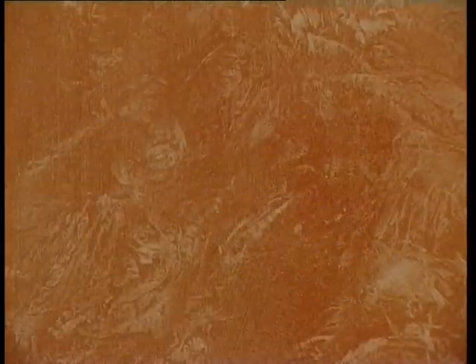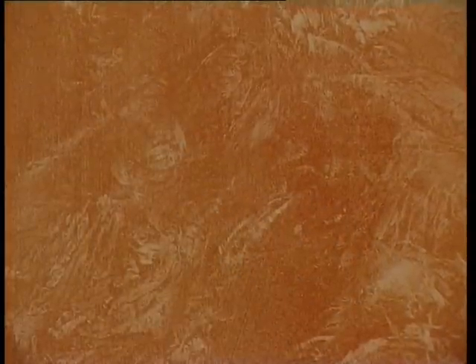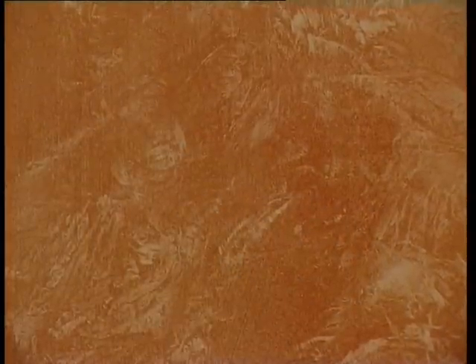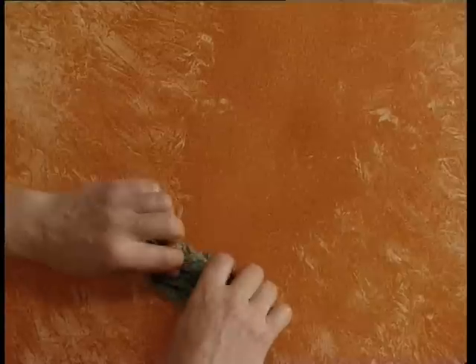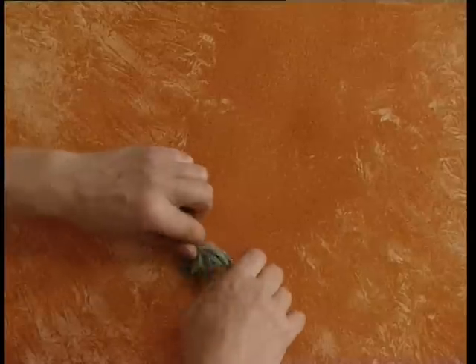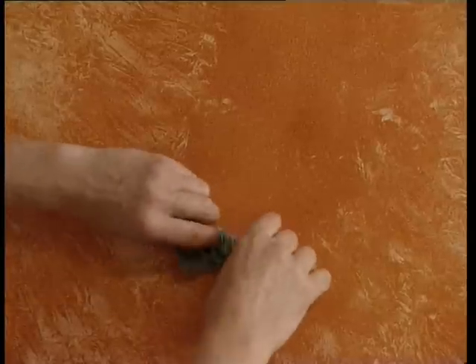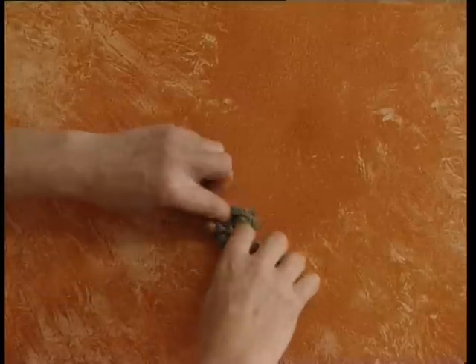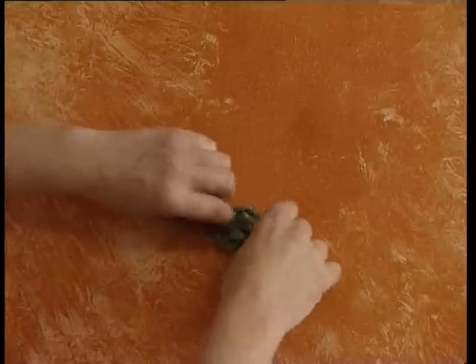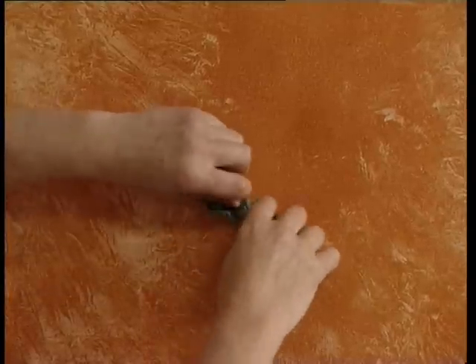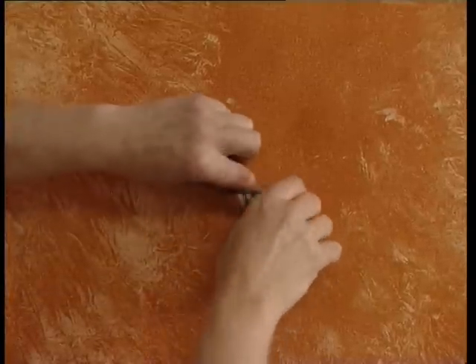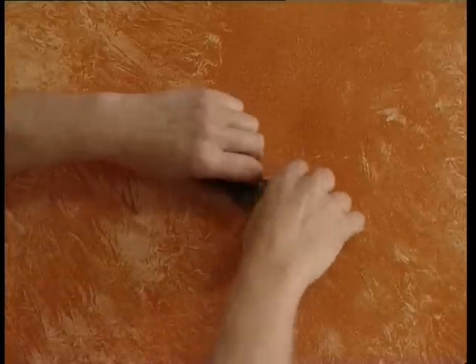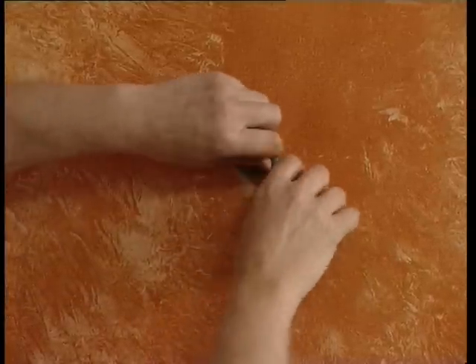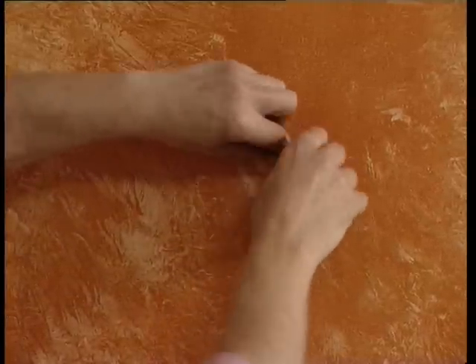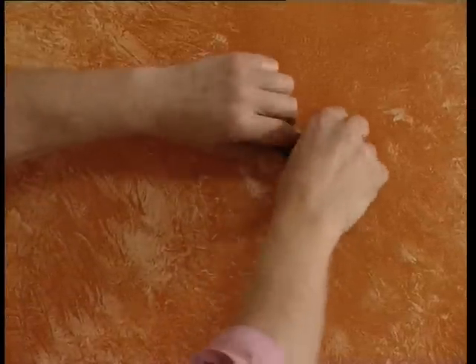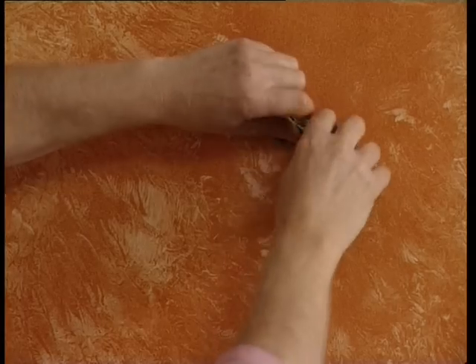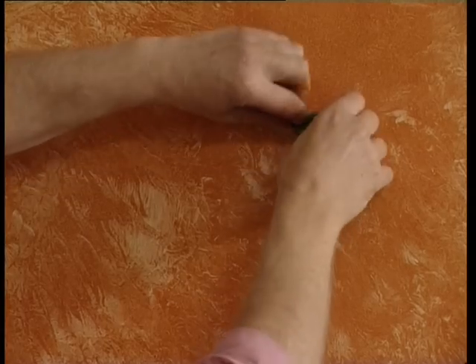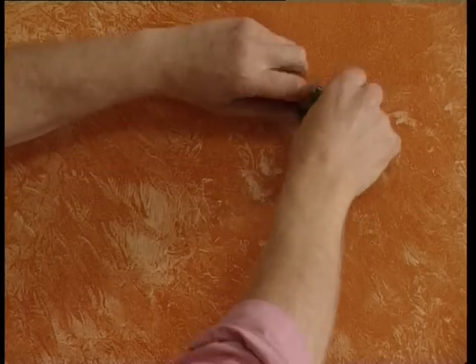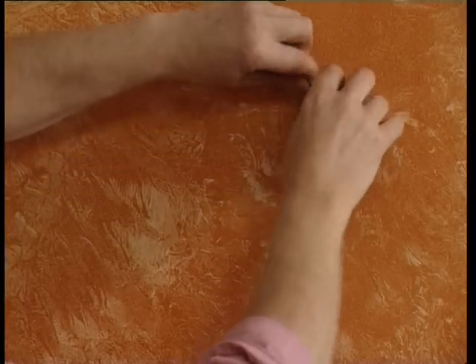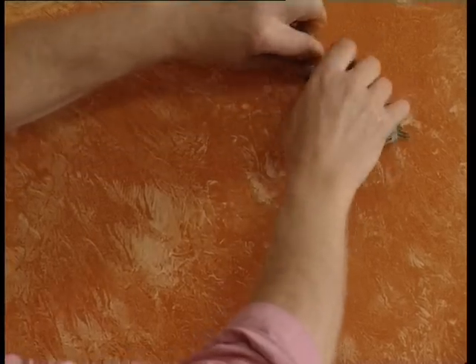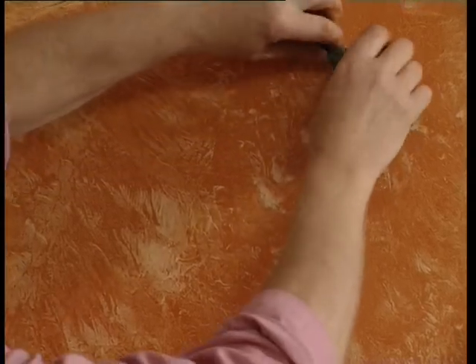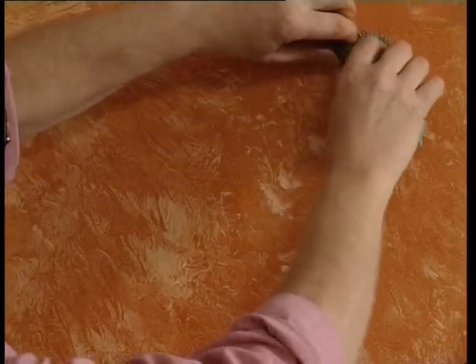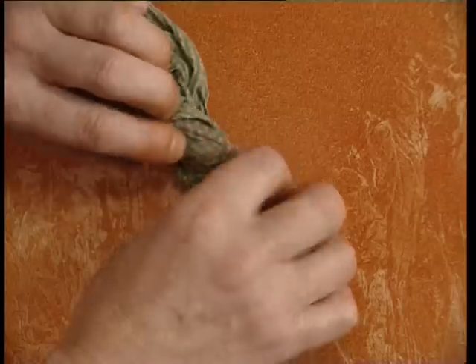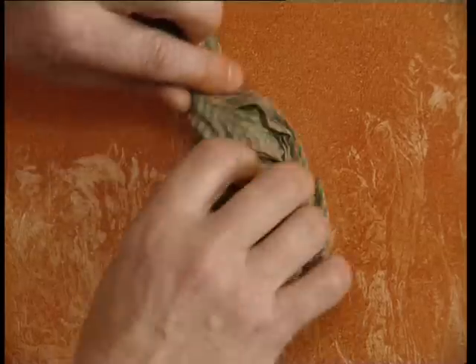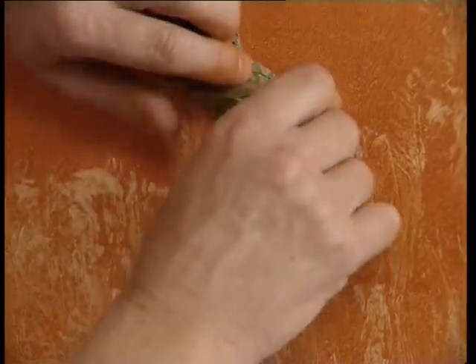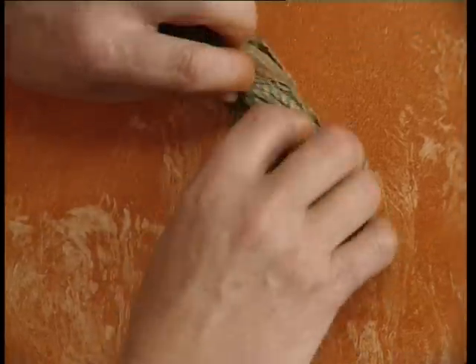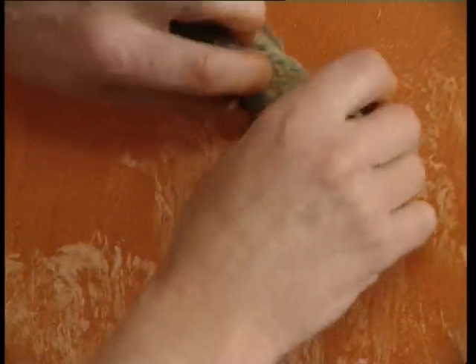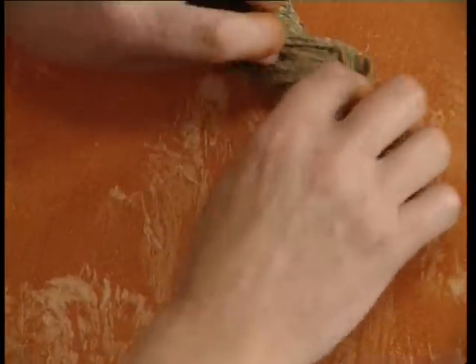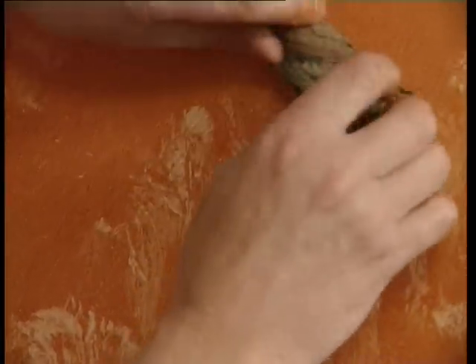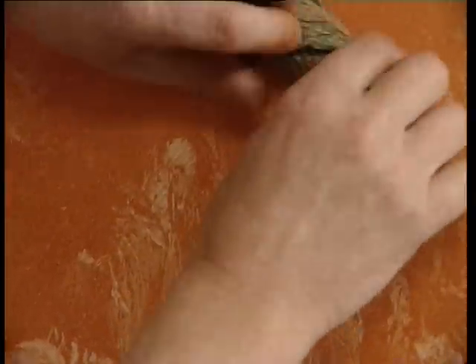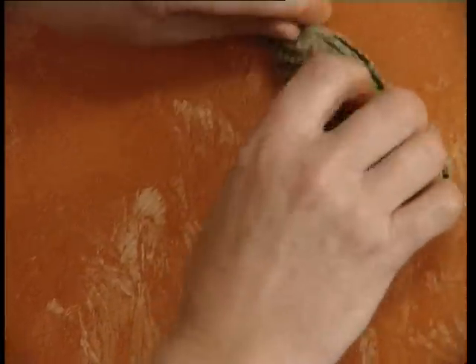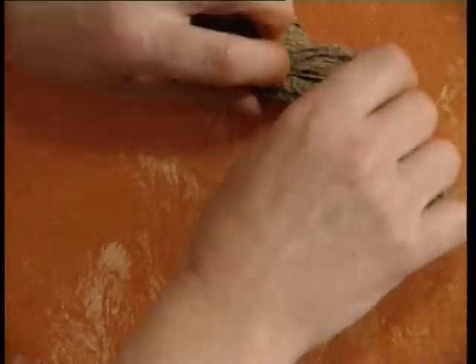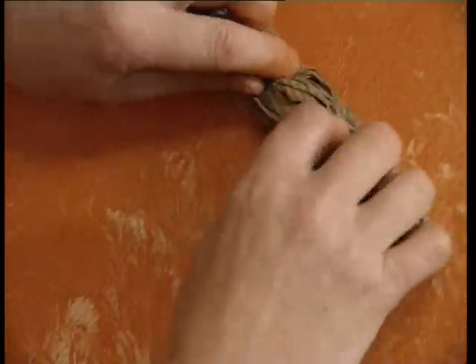As the cloth becomes covered with the glaze, re-roll it until it becomes saturated and you need to replace it with another piece. Make sure that the new piece is the same fabric, or the mark it makes will be different.